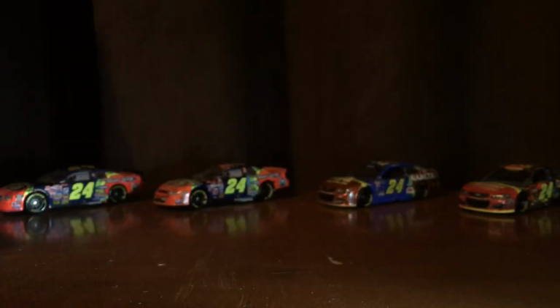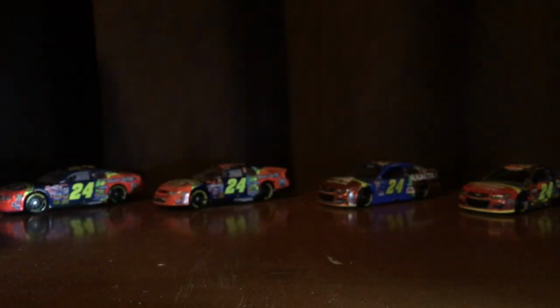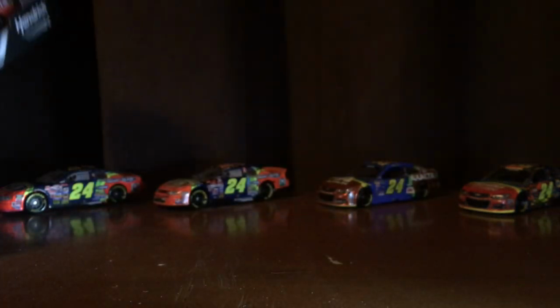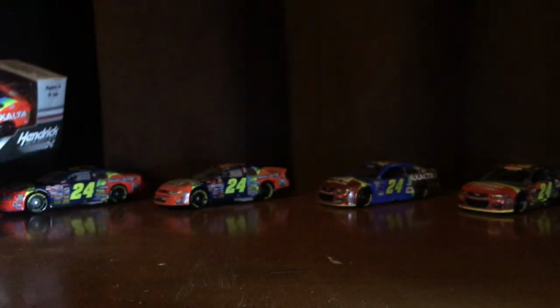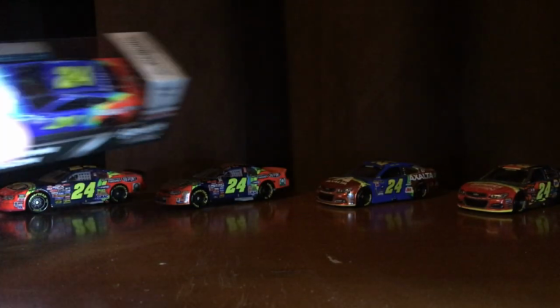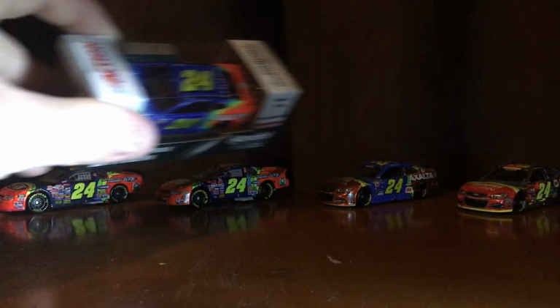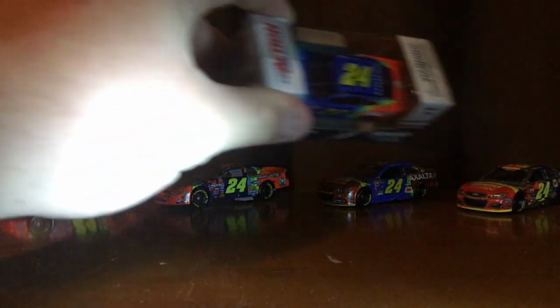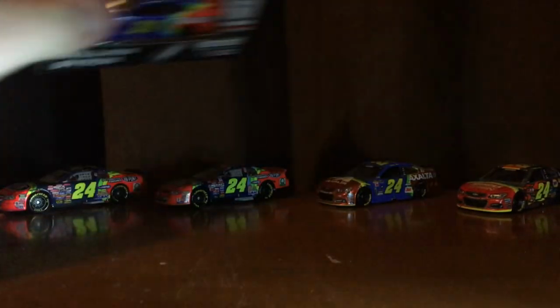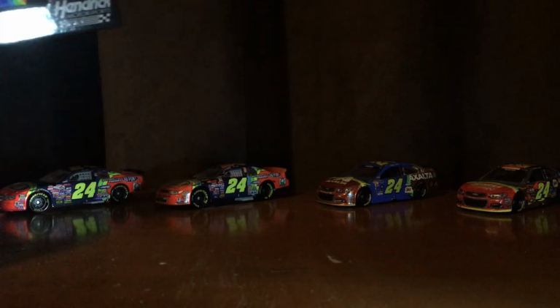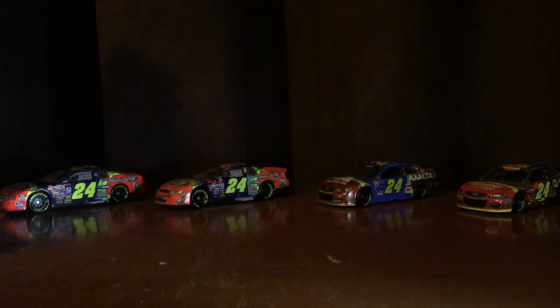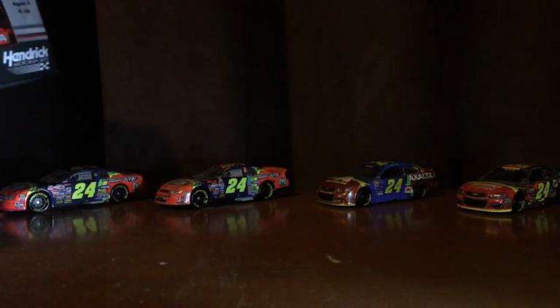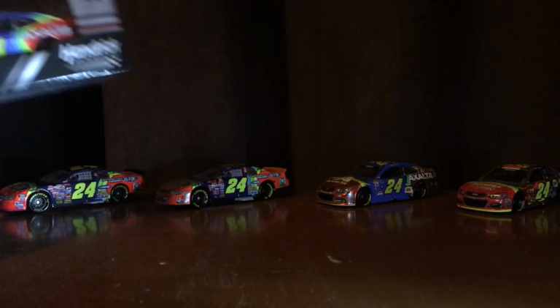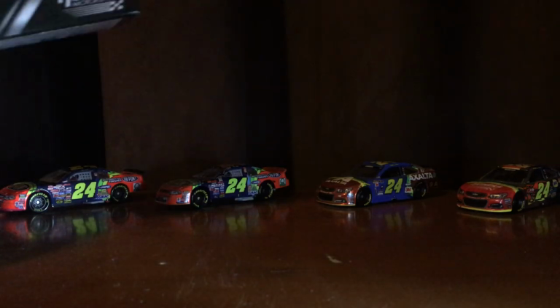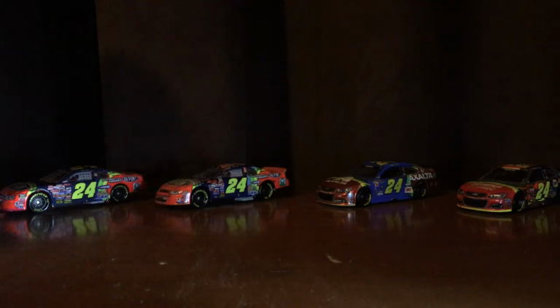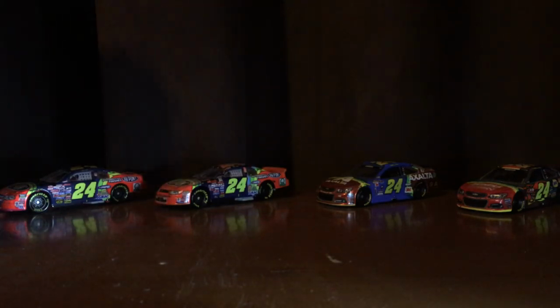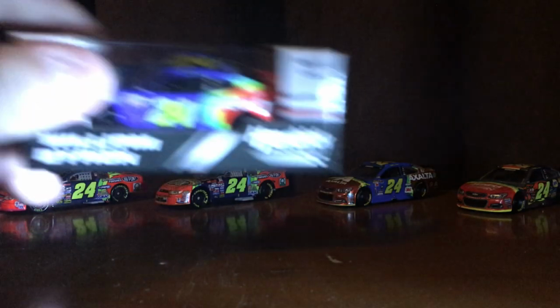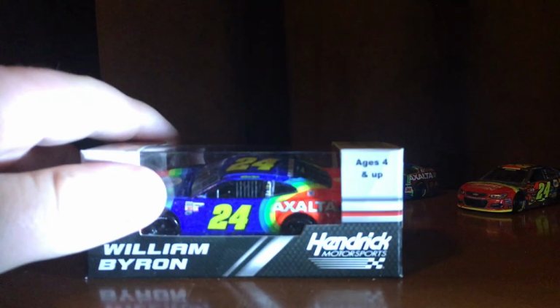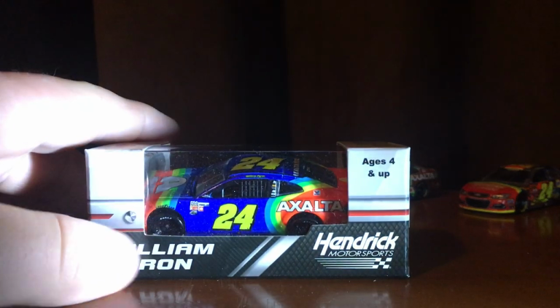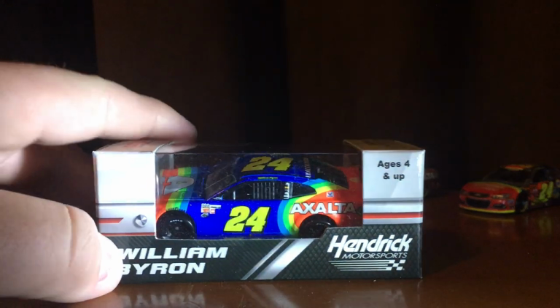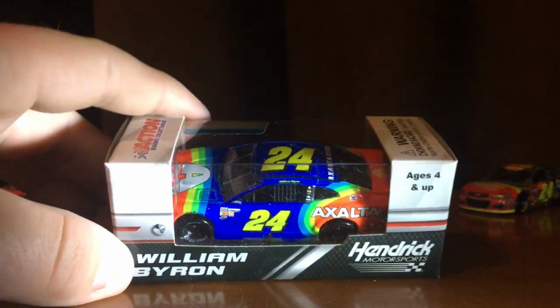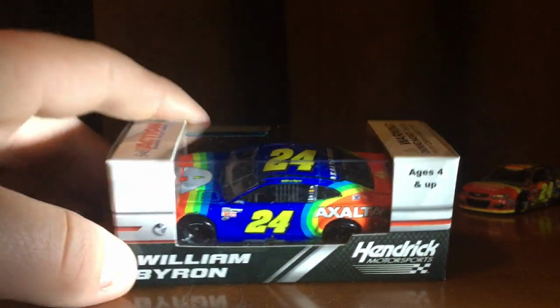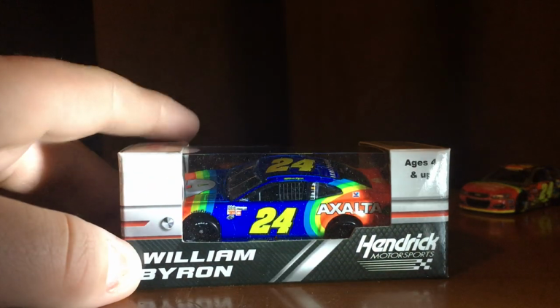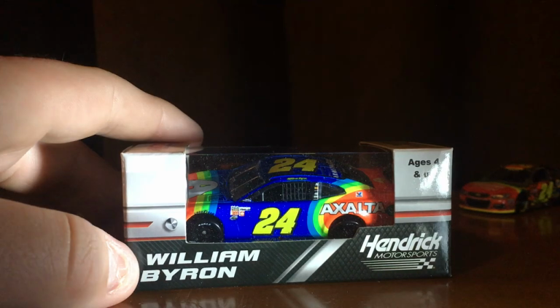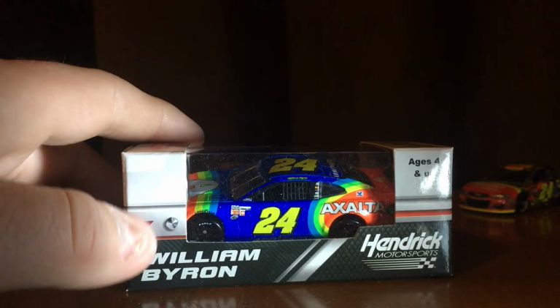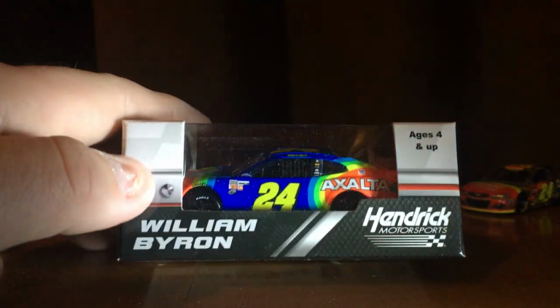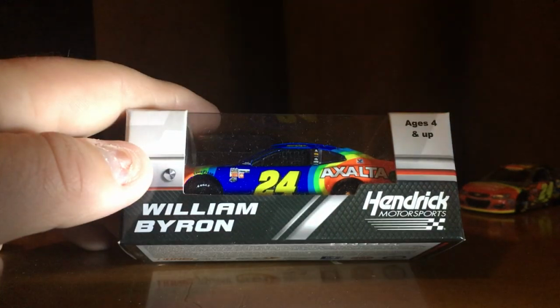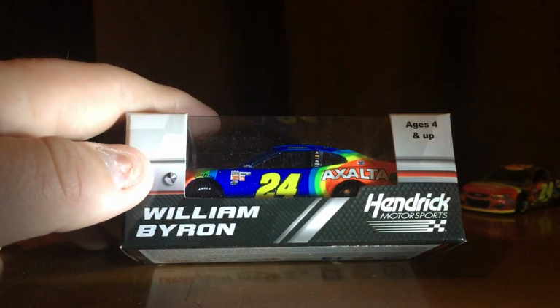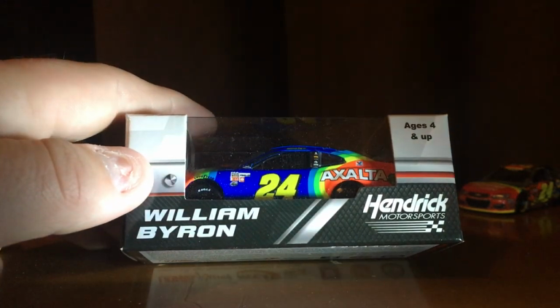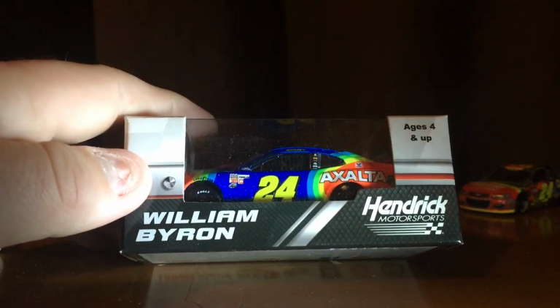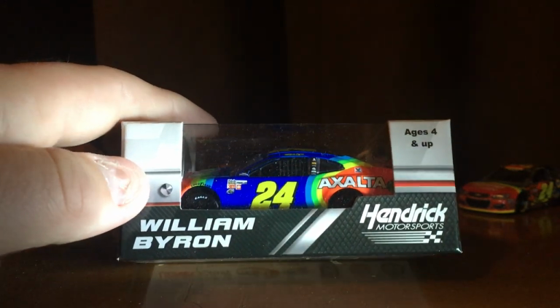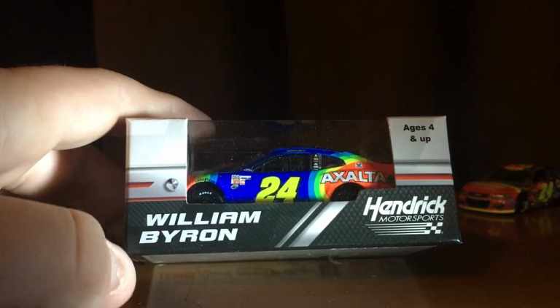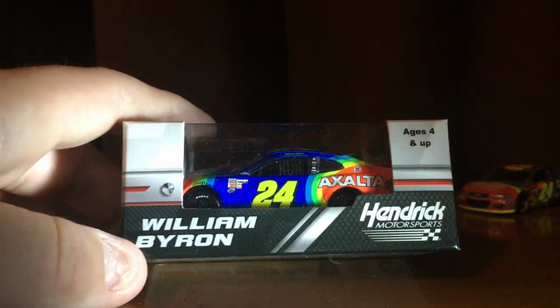I have a couple Rainbow Warrior paint schemes back here like Jeff Gordon did. This is the throwback William Byron did. It's a great car. Can't wait to get it out of the box — let's go ahead and get it out of the box.